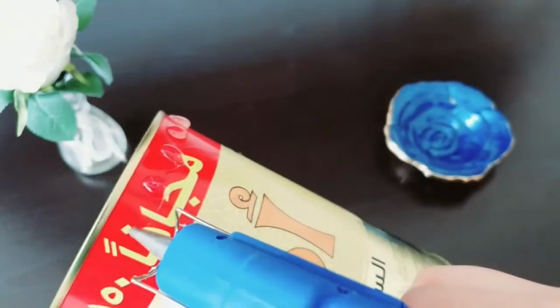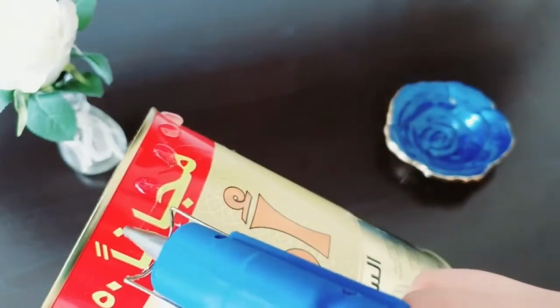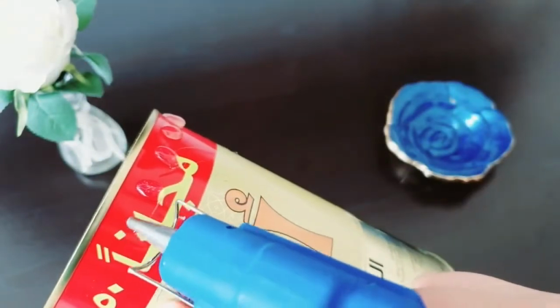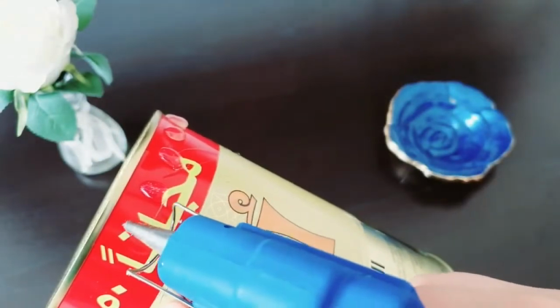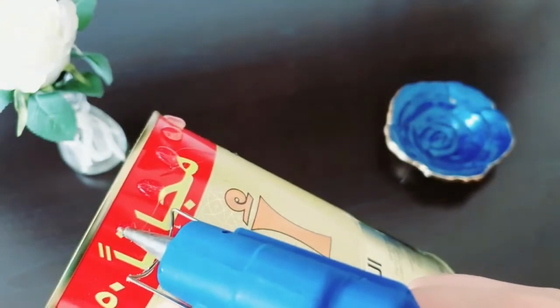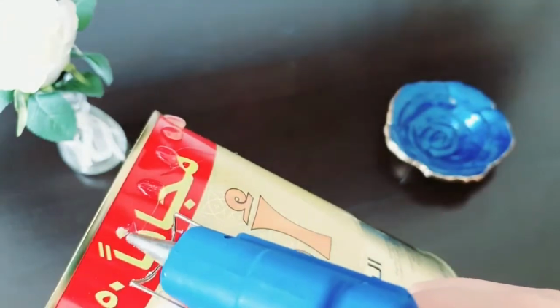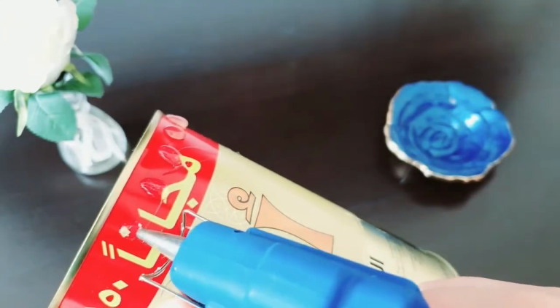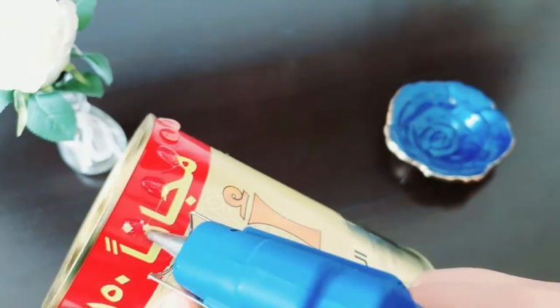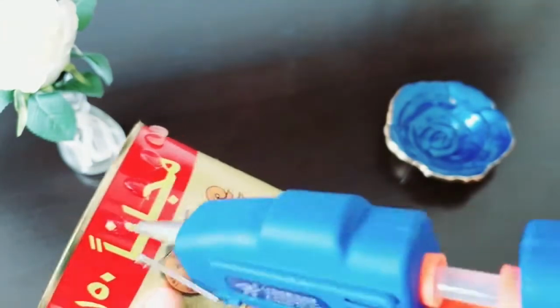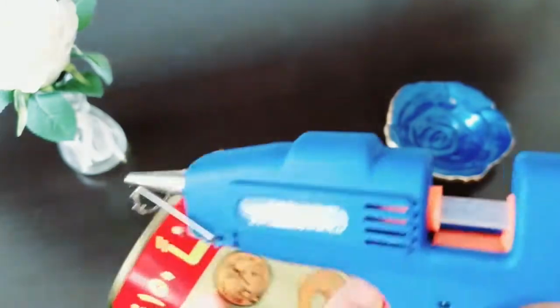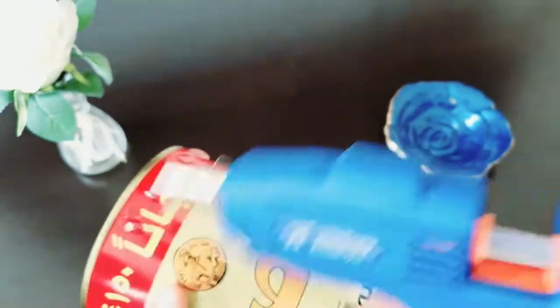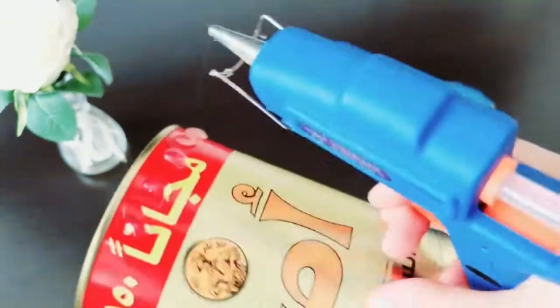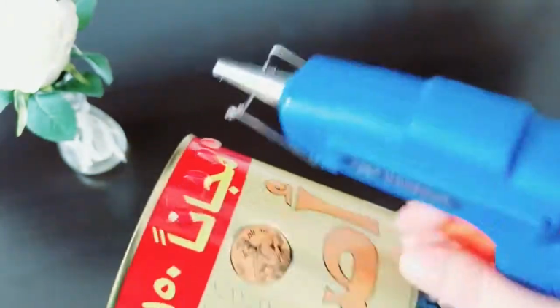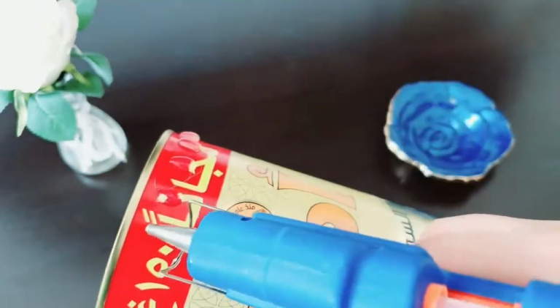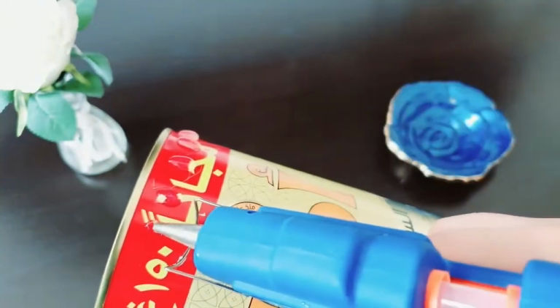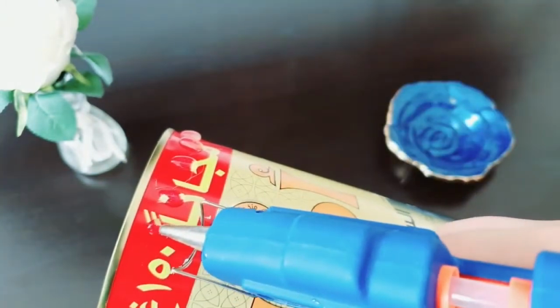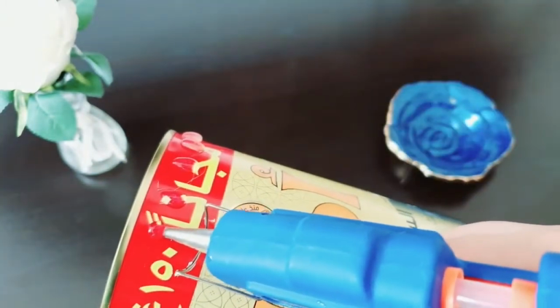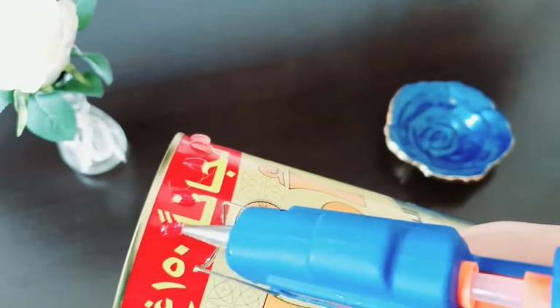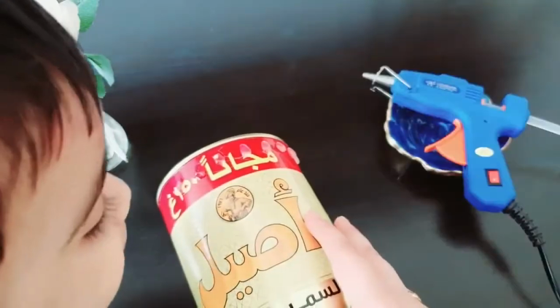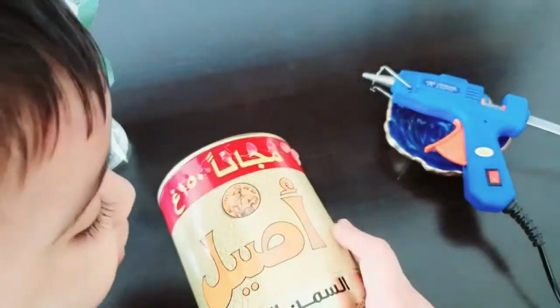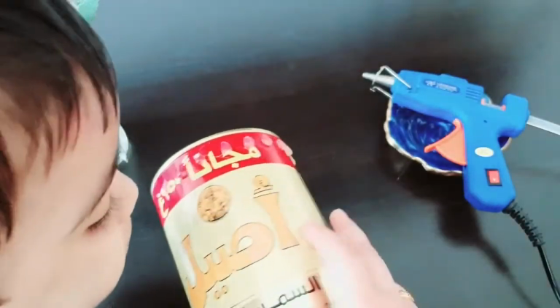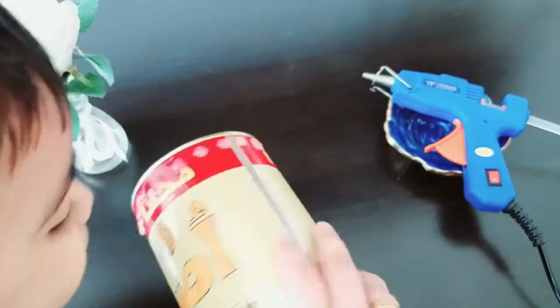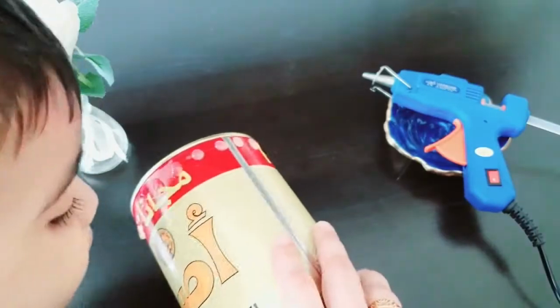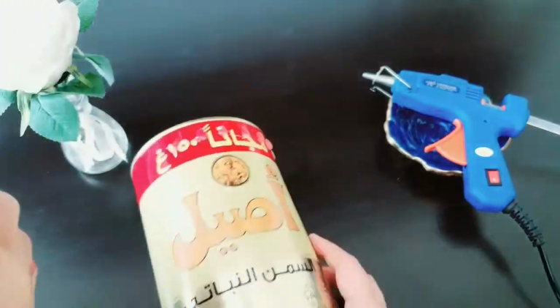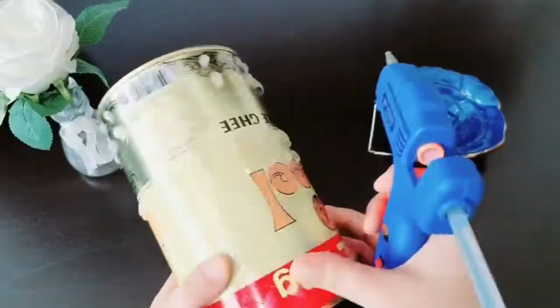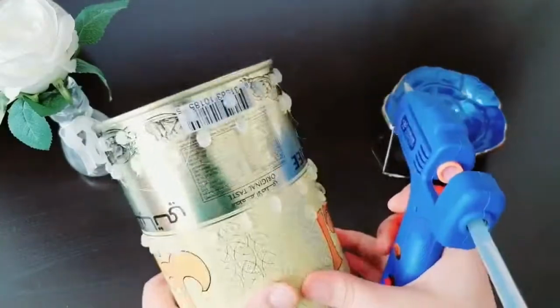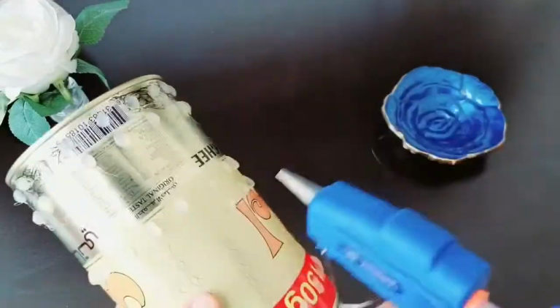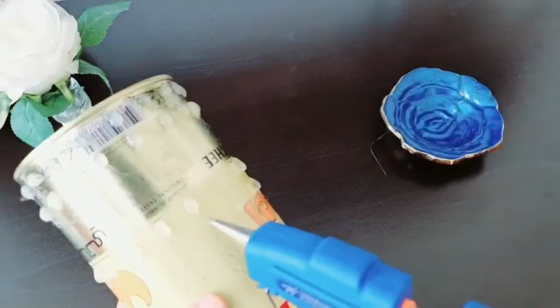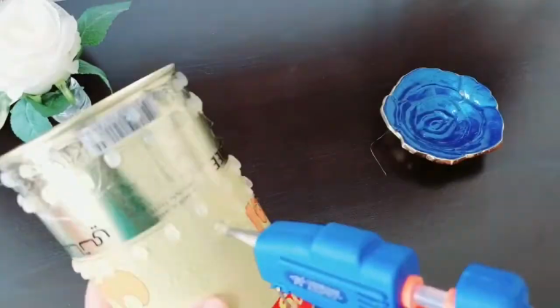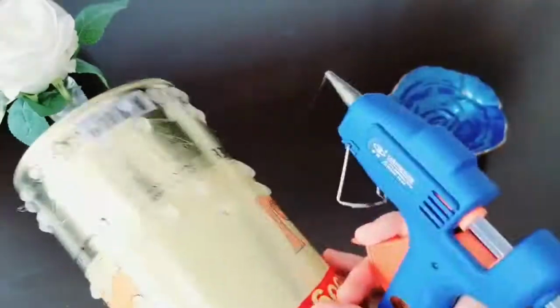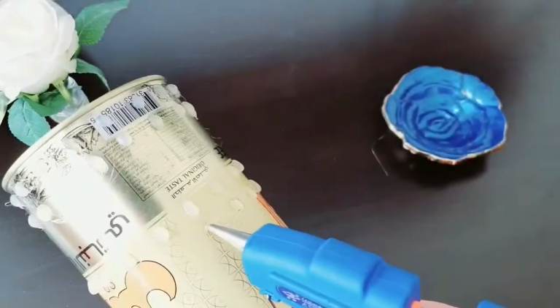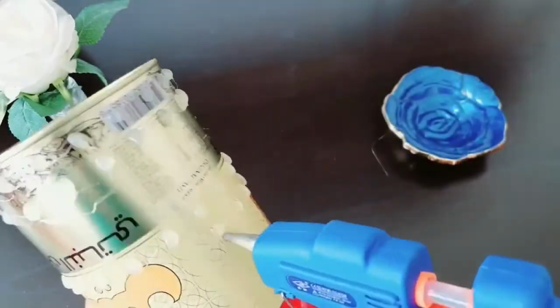I will show you a tin. I will show you a glue gun. I will show you a round shape paper.